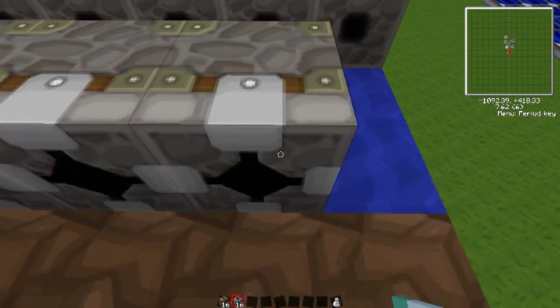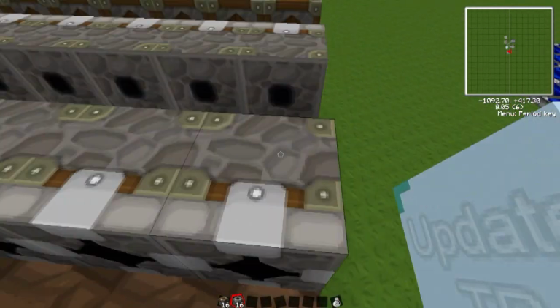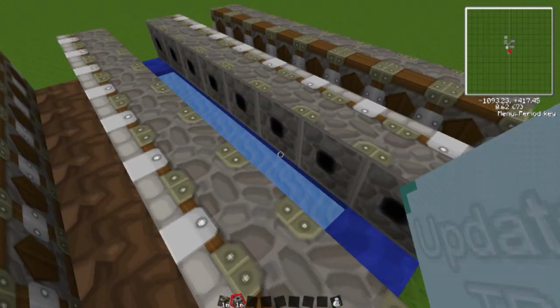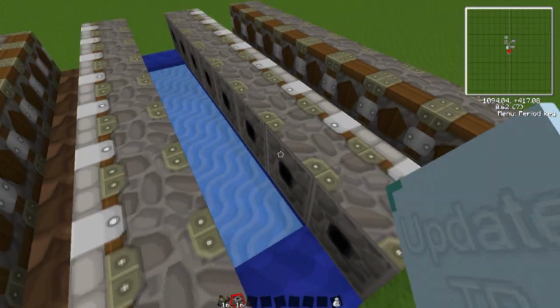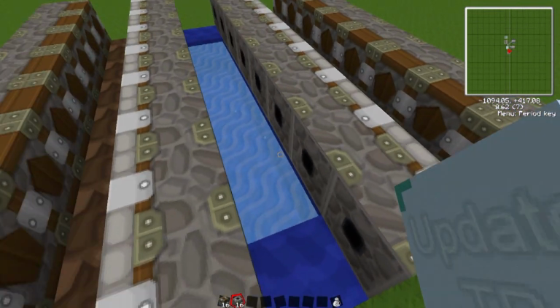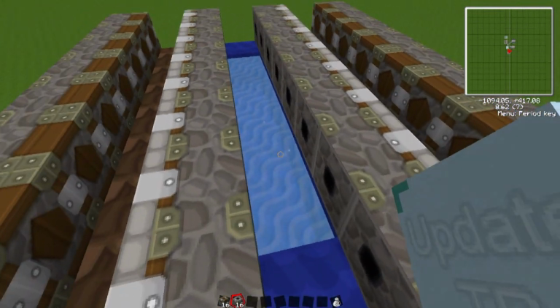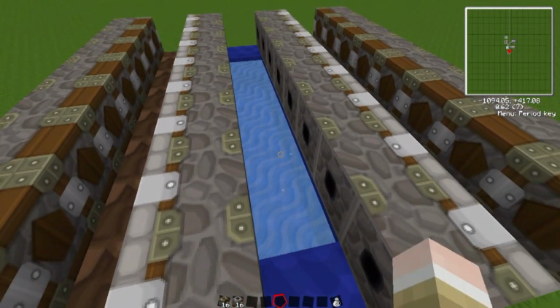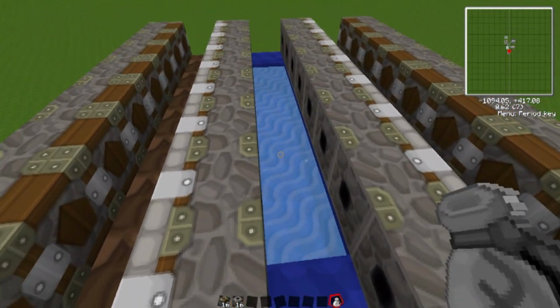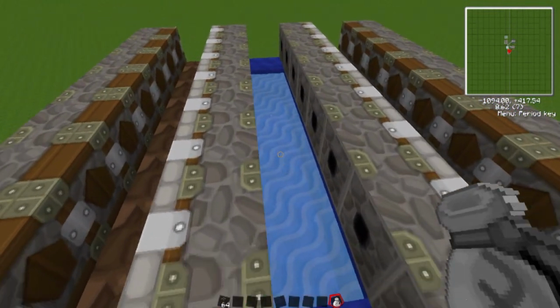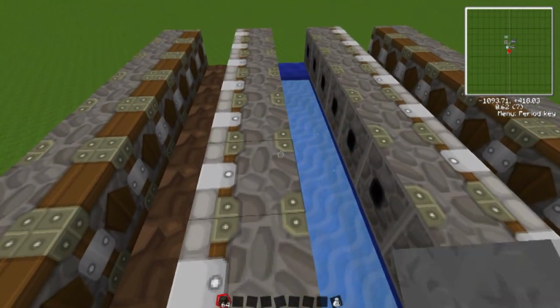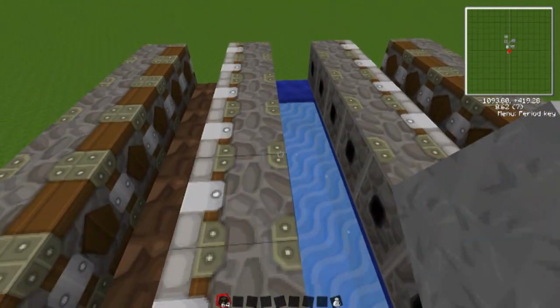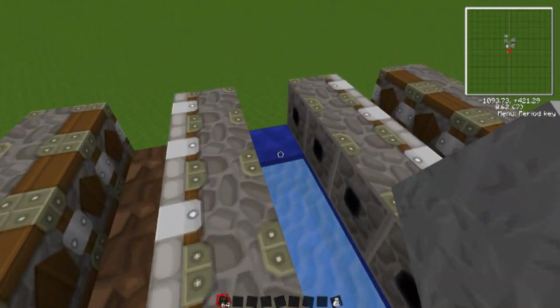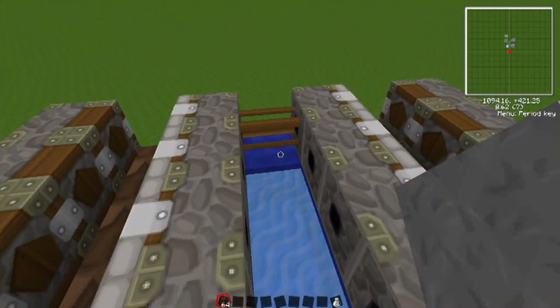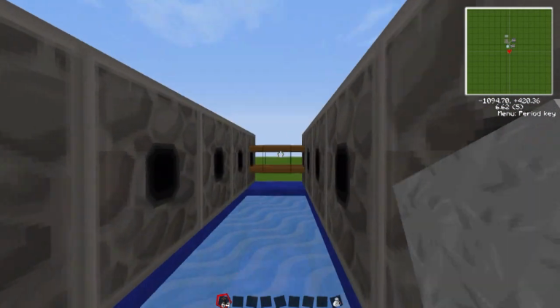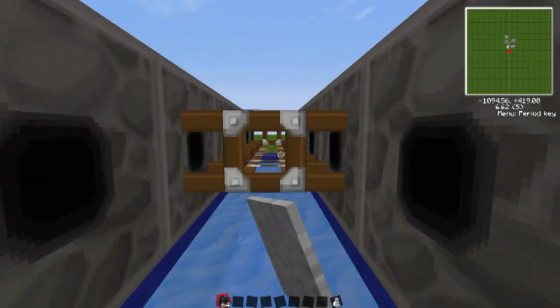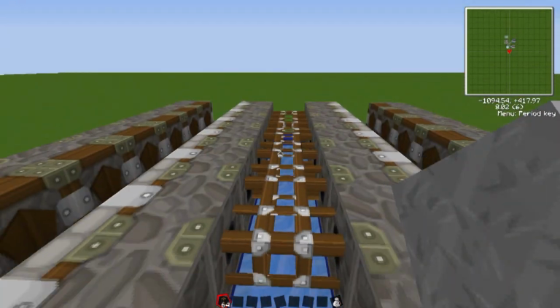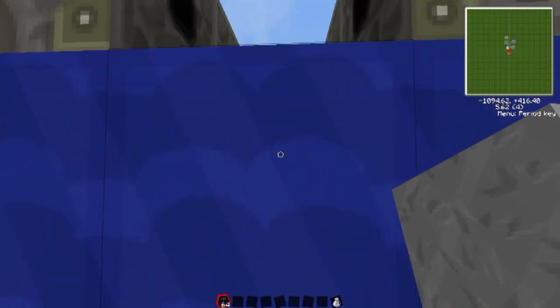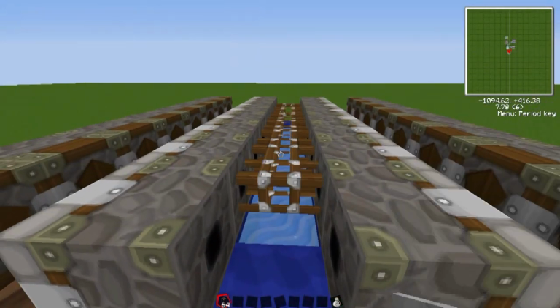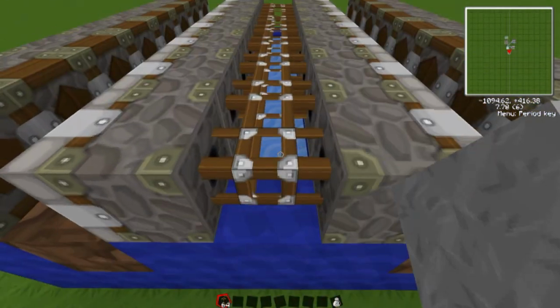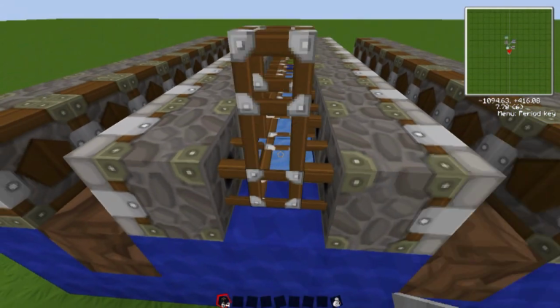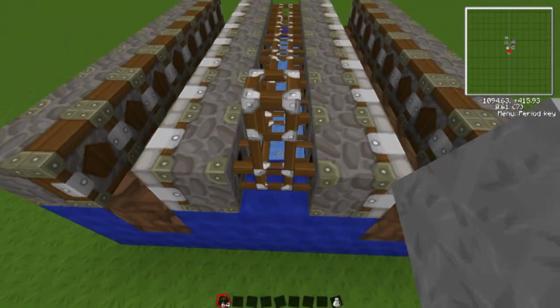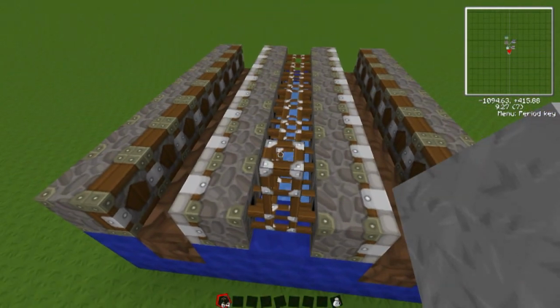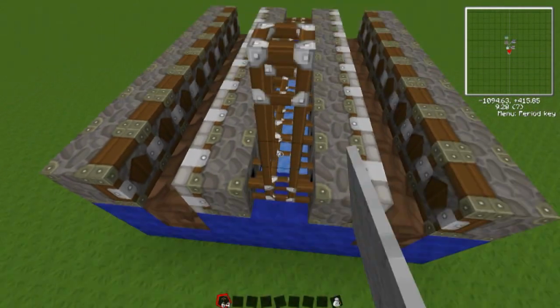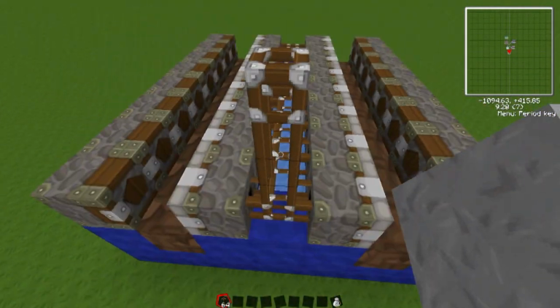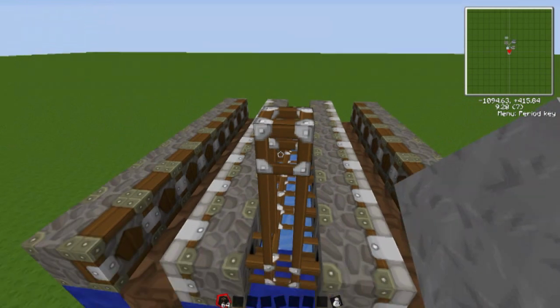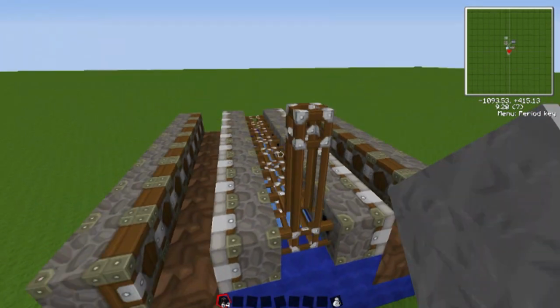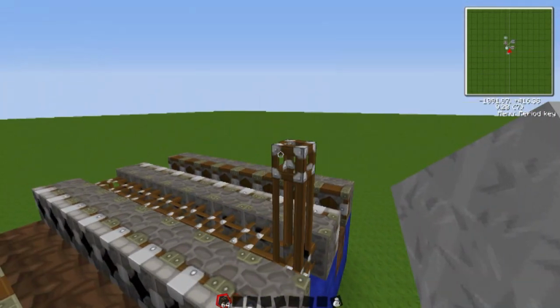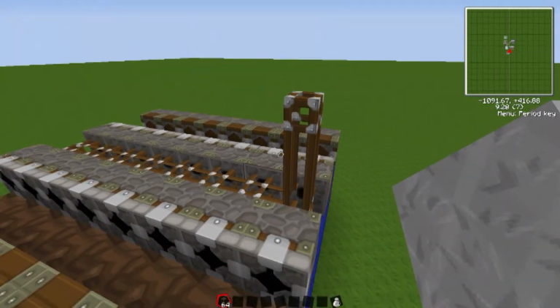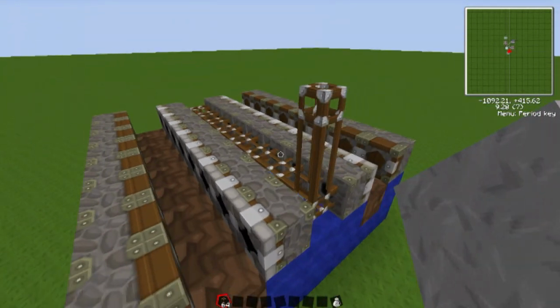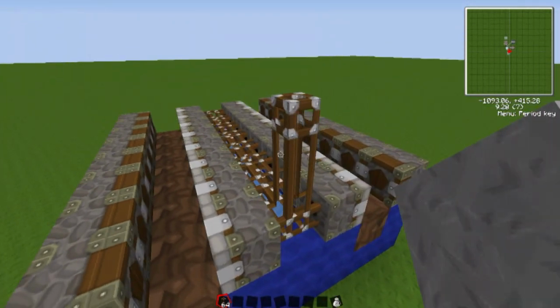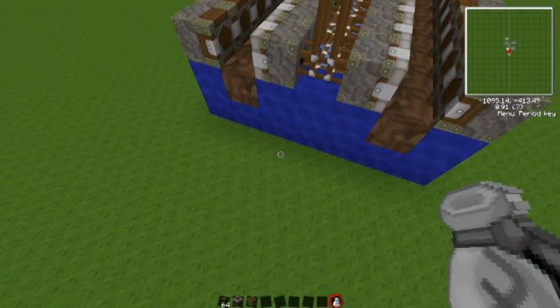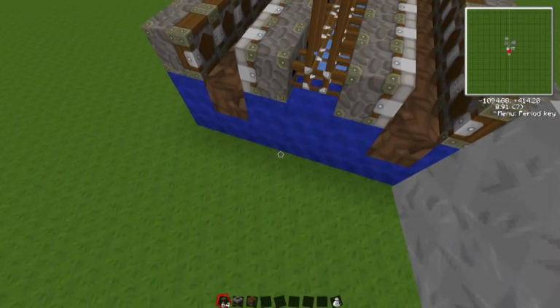Now I'm going to place the pneumatic tubes inside the middle, and this is your output. You can output to a chest or a long tube to take it to some other sorting facility far away.